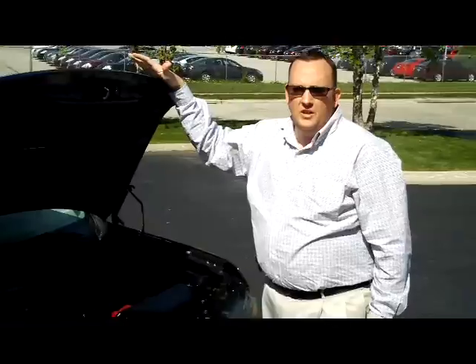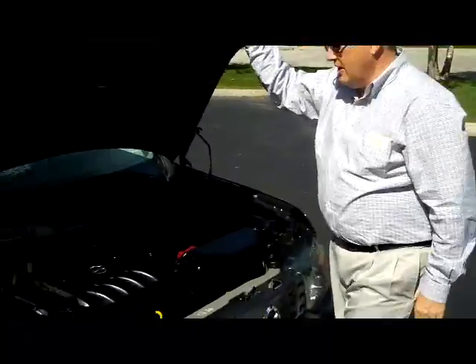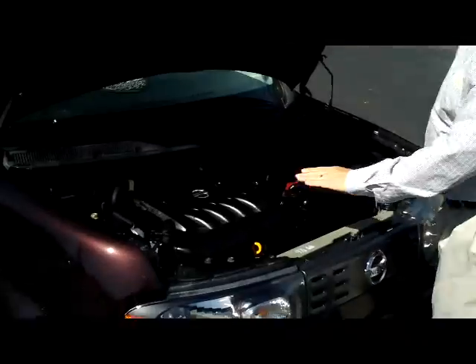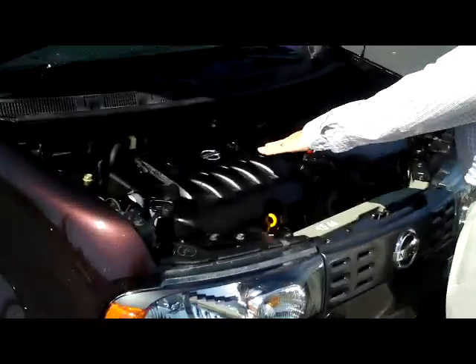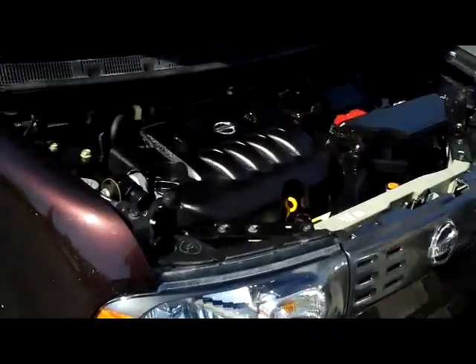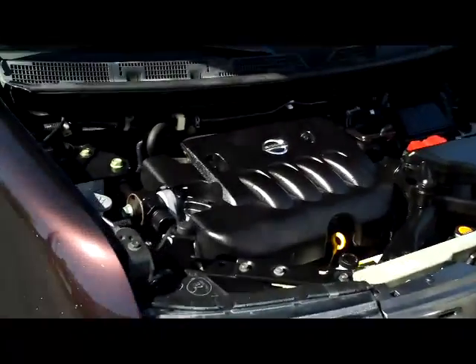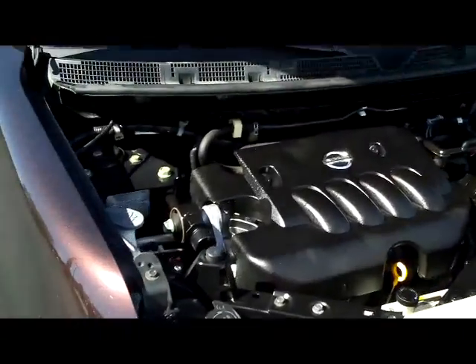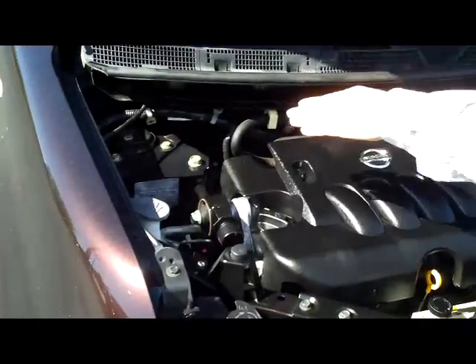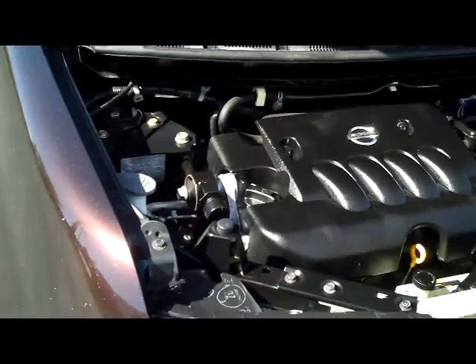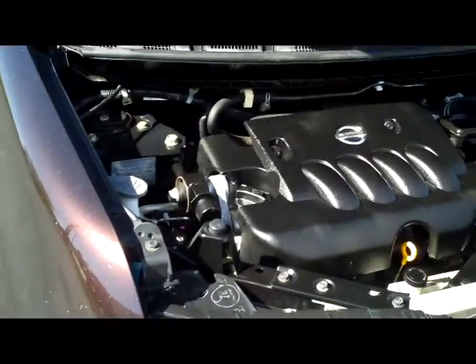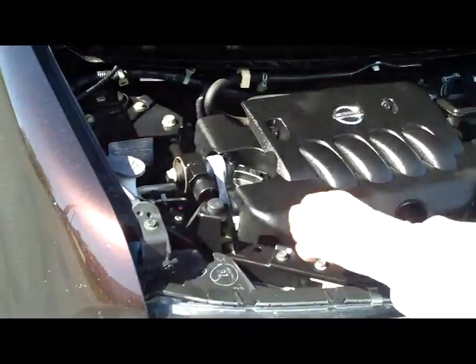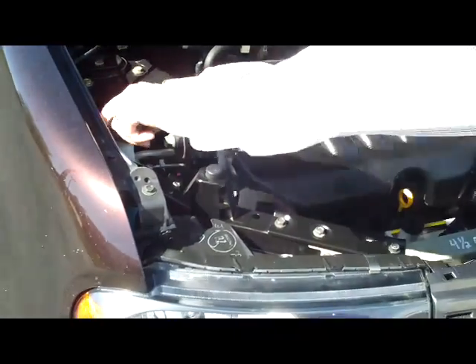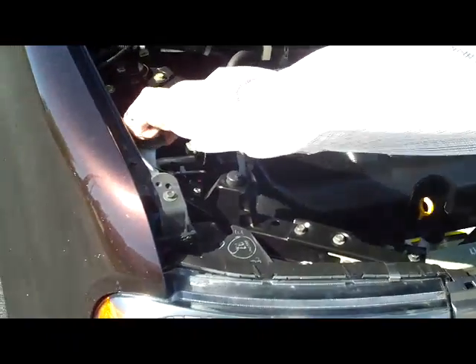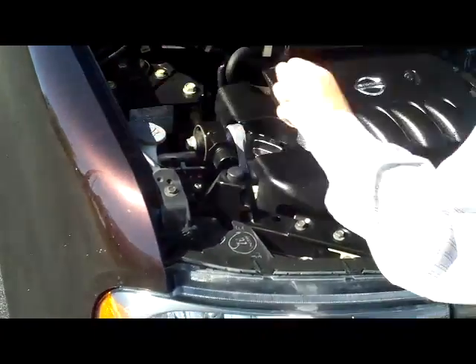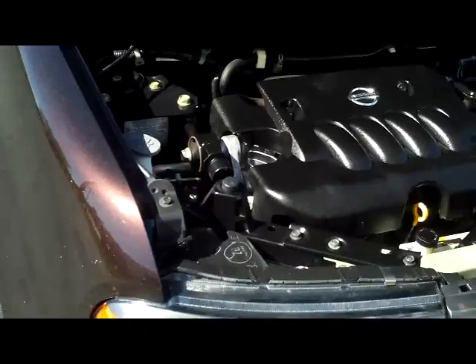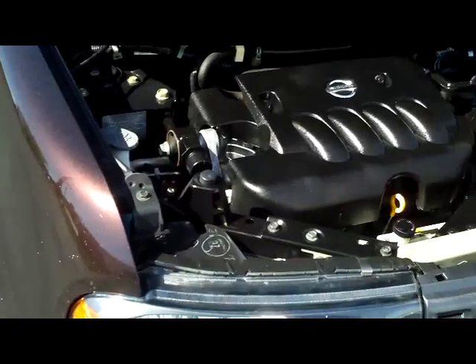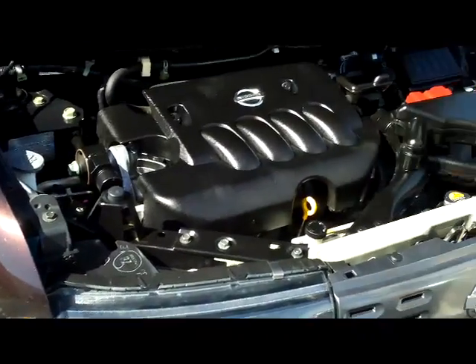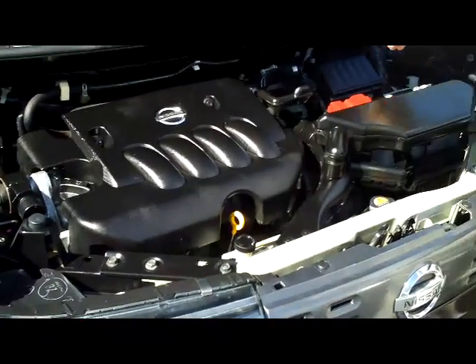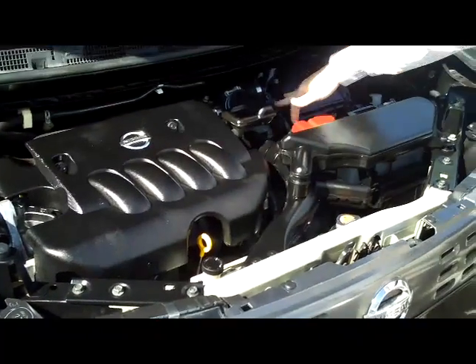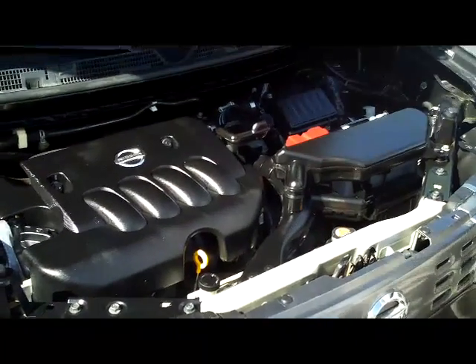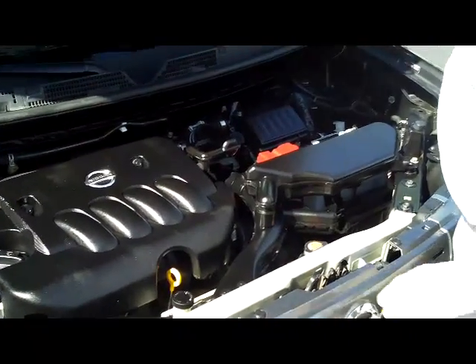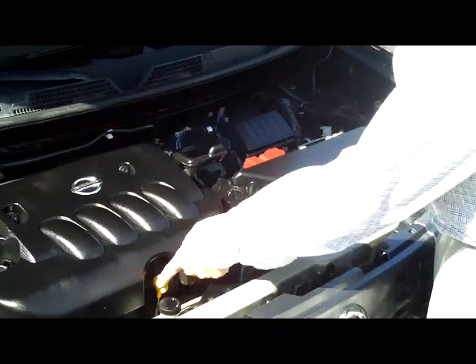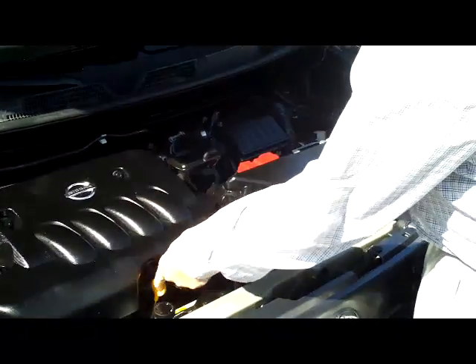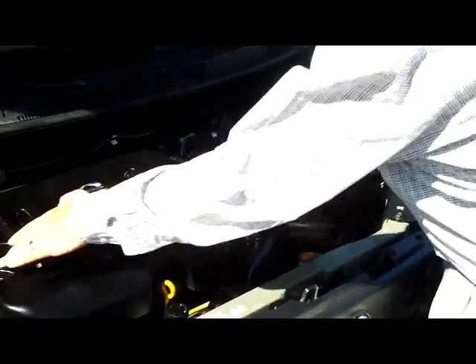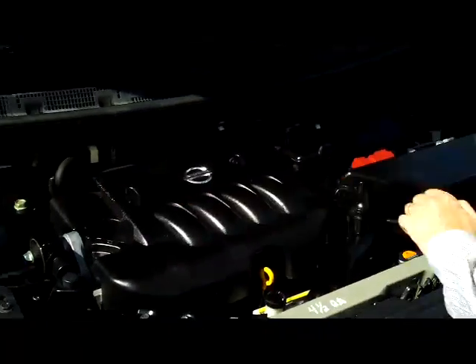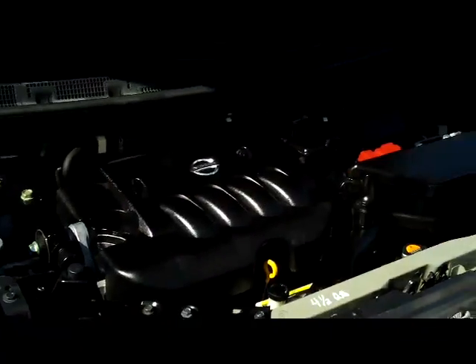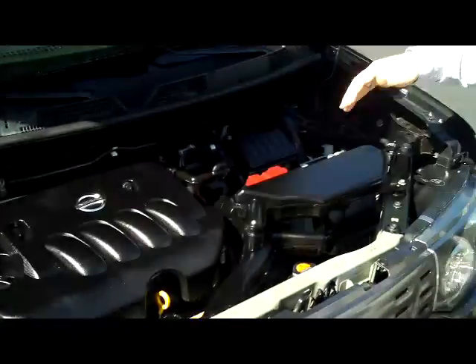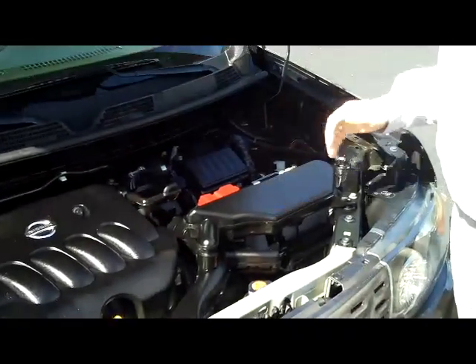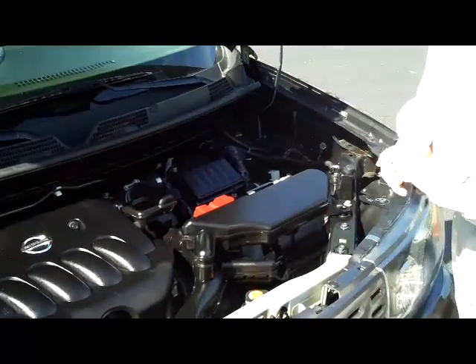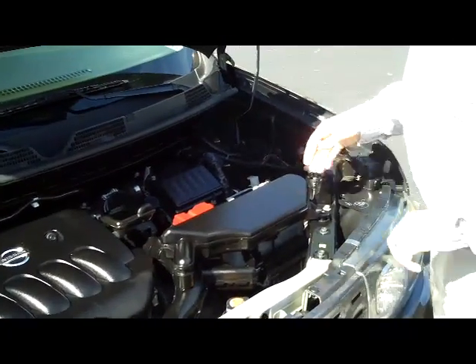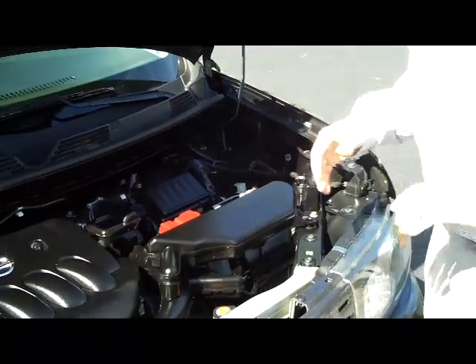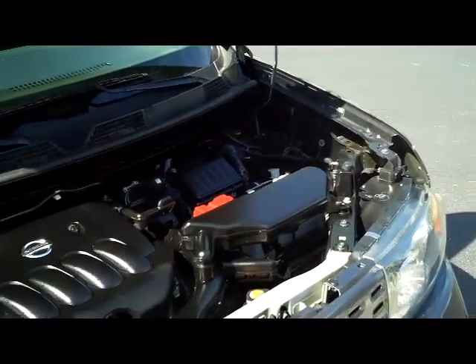Under the hood you have the 1.8 liter 4 cylinder, it is front wheel drive. You have your clear reservoir for your windshield washer fluid, engine coolant, and power brakes. You have your insulated dipstick for oil check and oil fill, maintenance free battery, and centrally located fuse box.